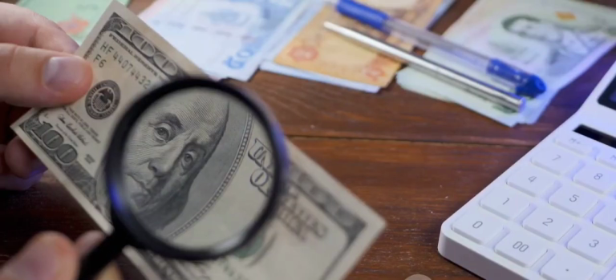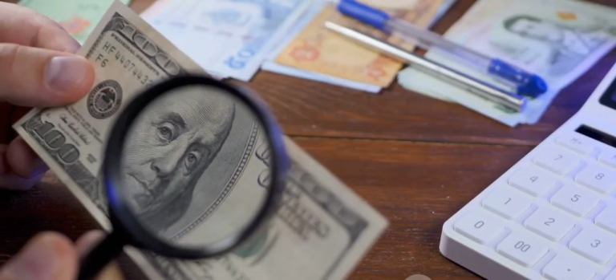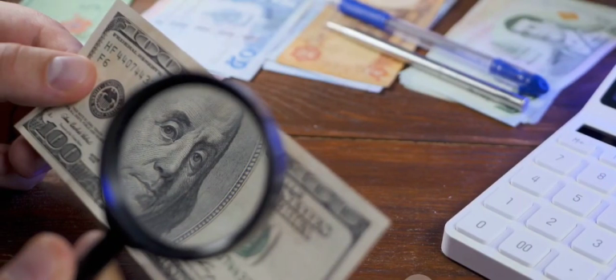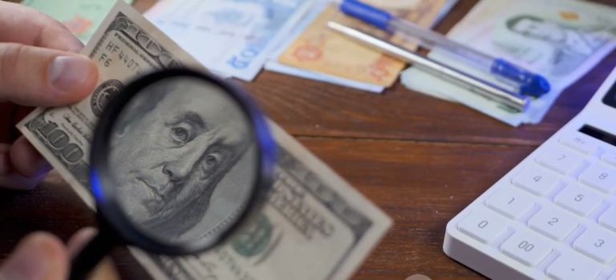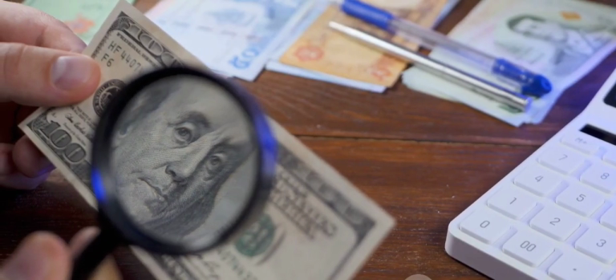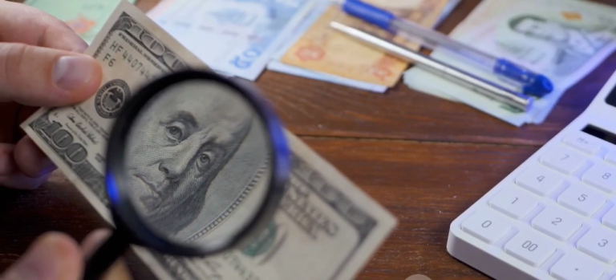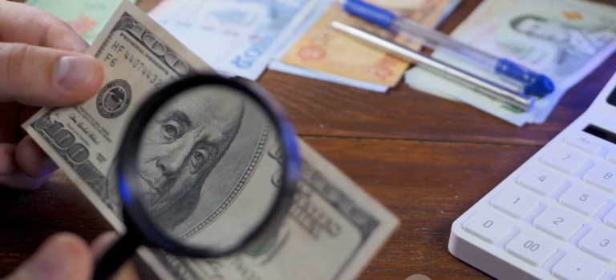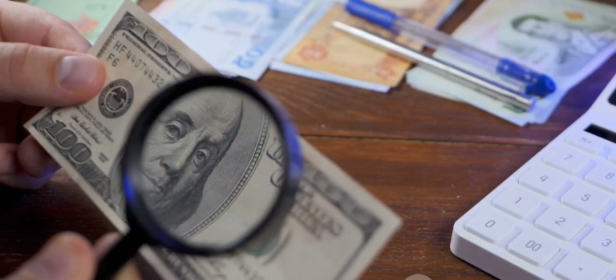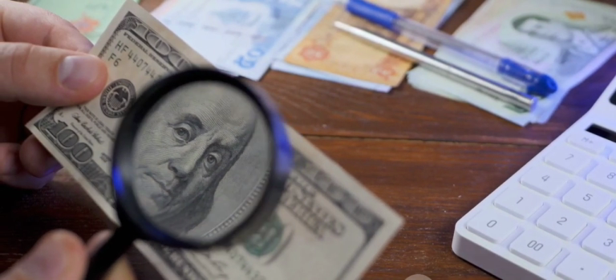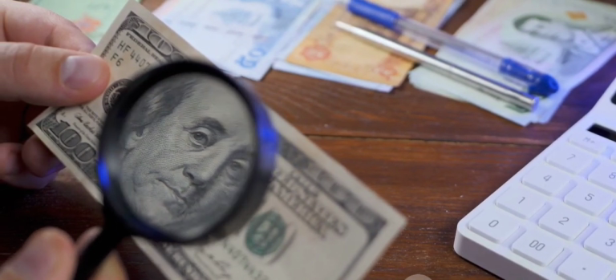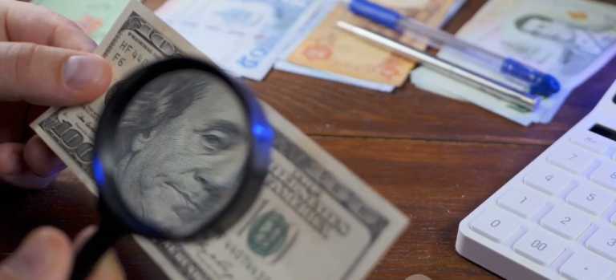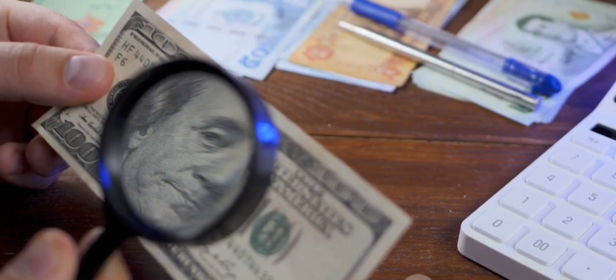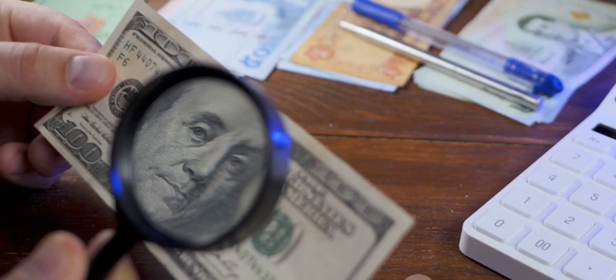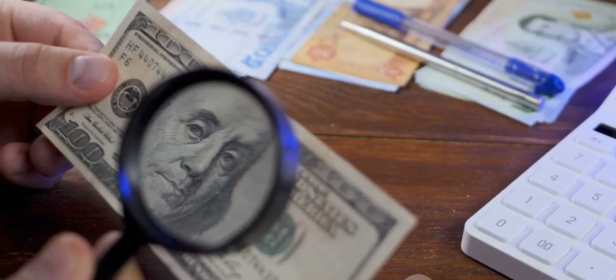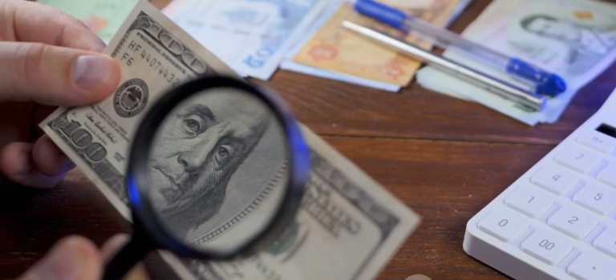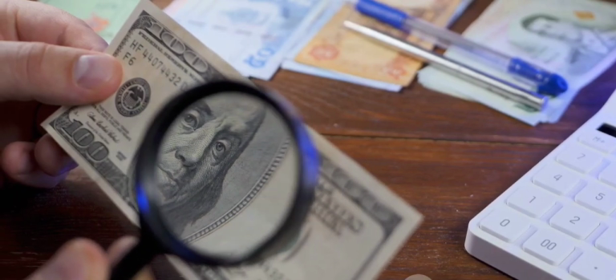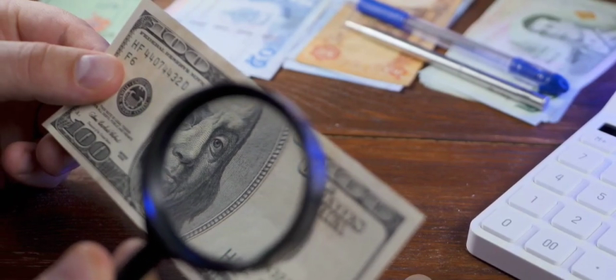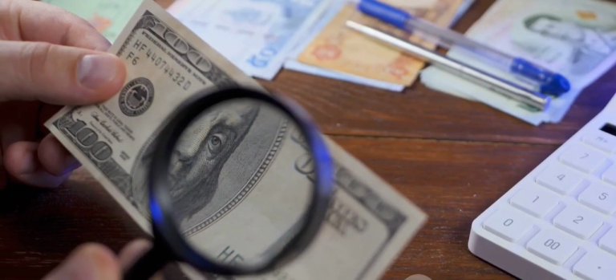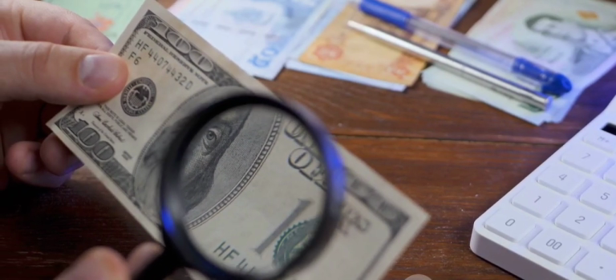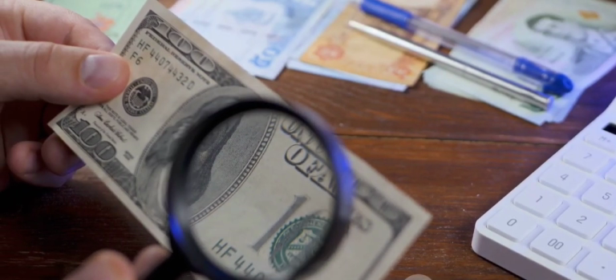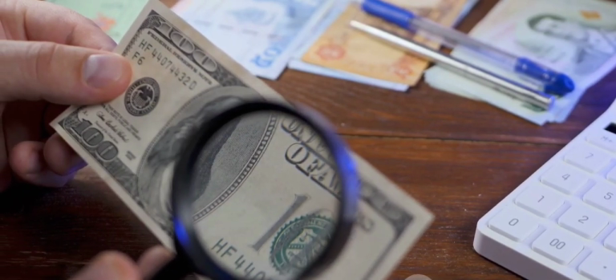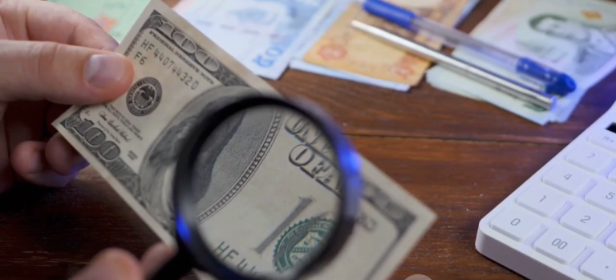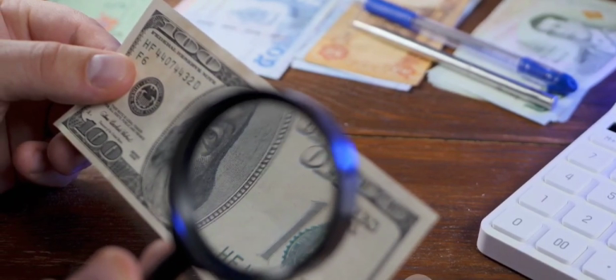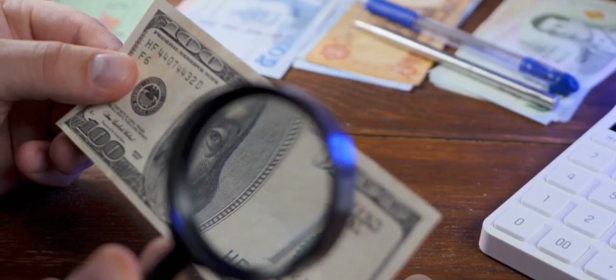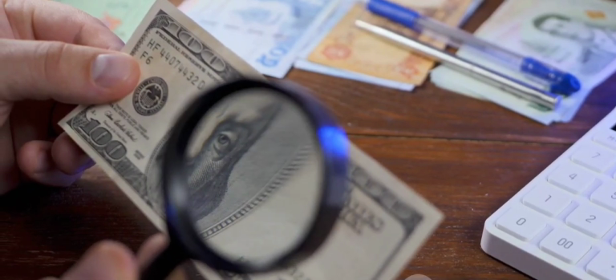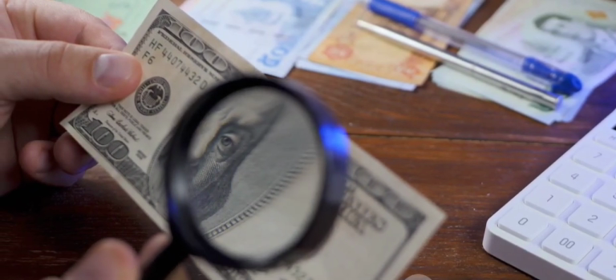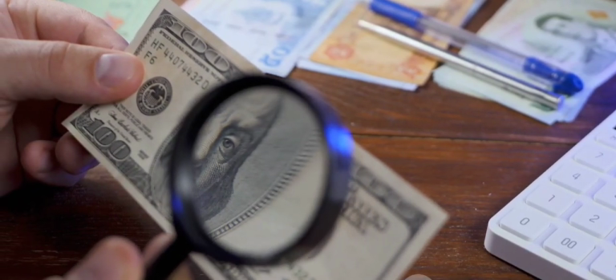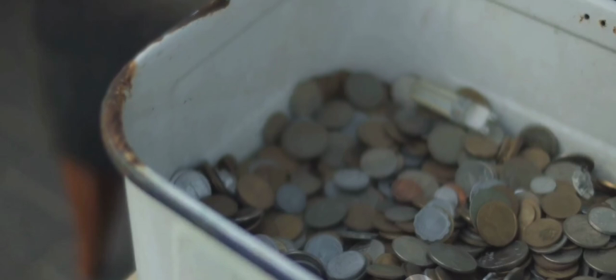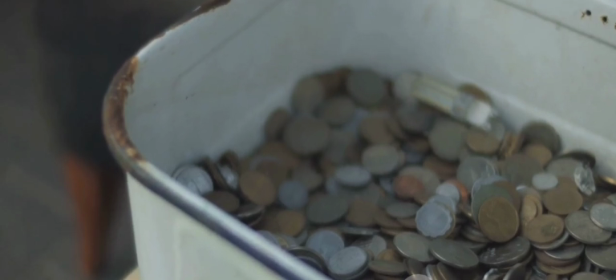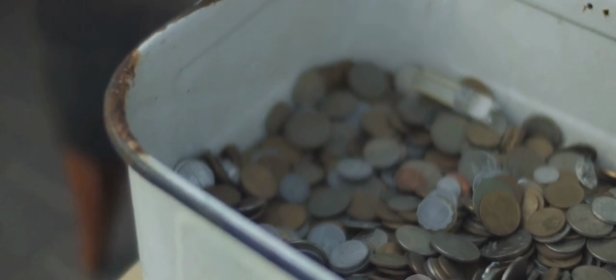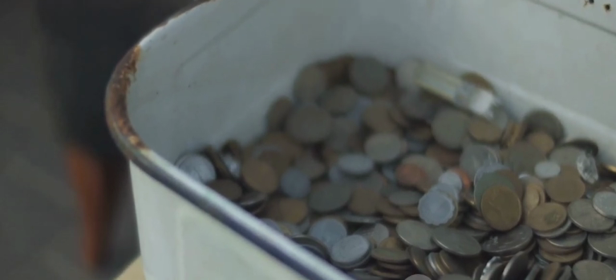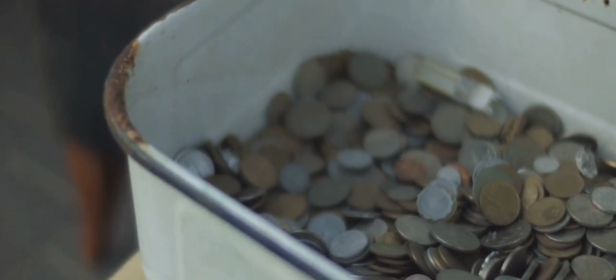The 1976-S Silver Proof Deep Cameo Bicentennial Quarter sold for $2,760 in 2007. Its Deep Cameo feature makes it a collector's dream.